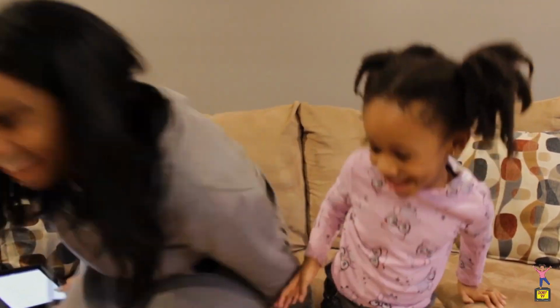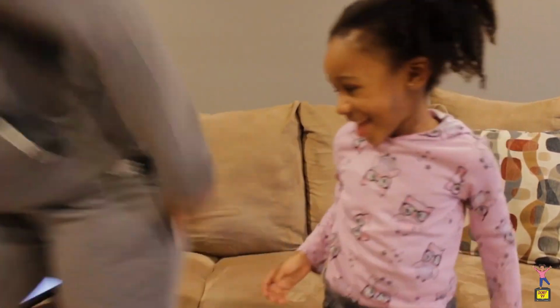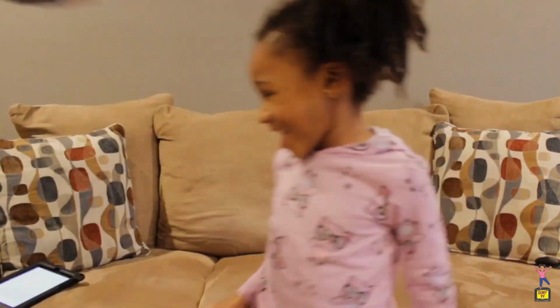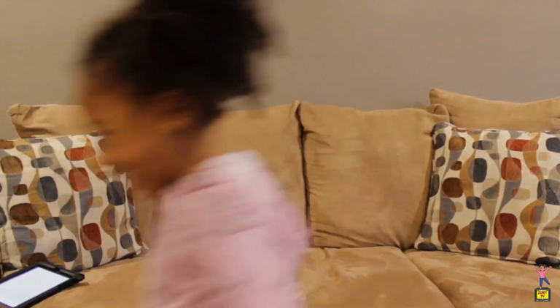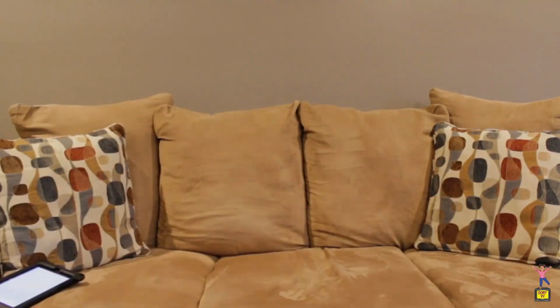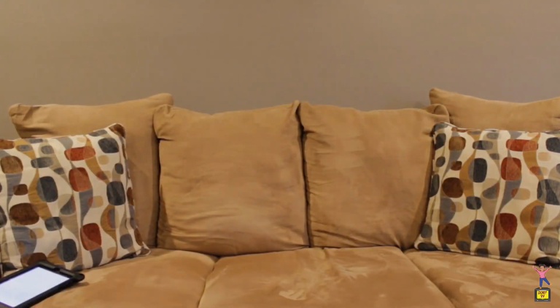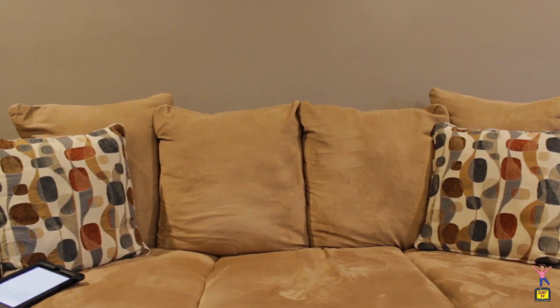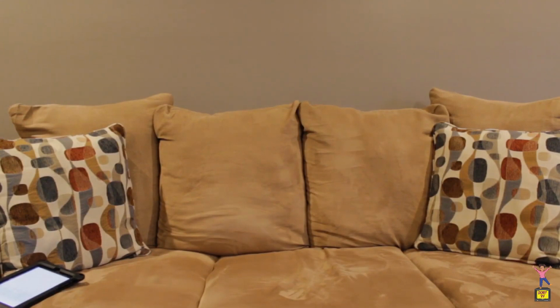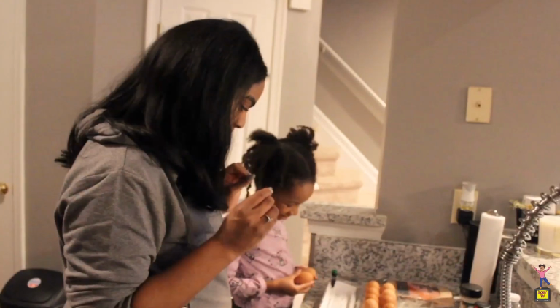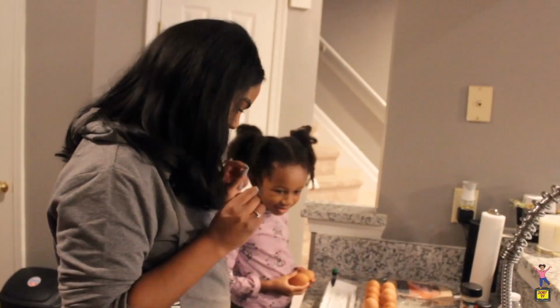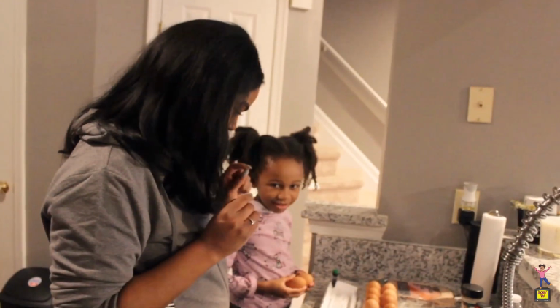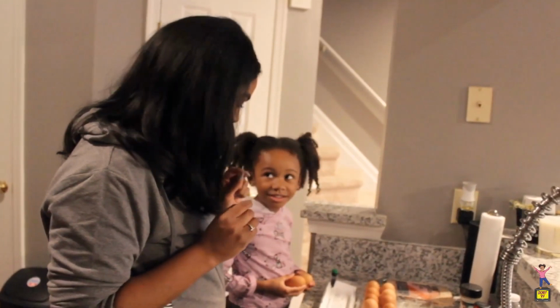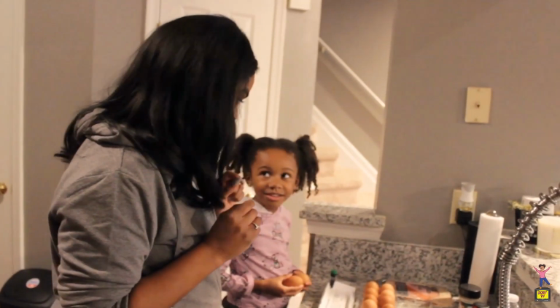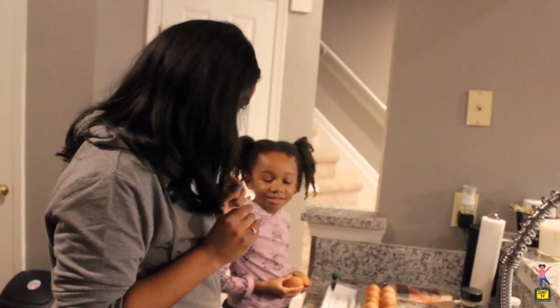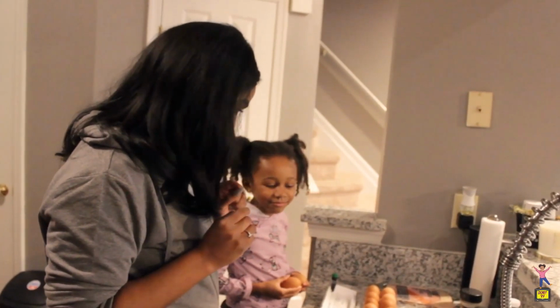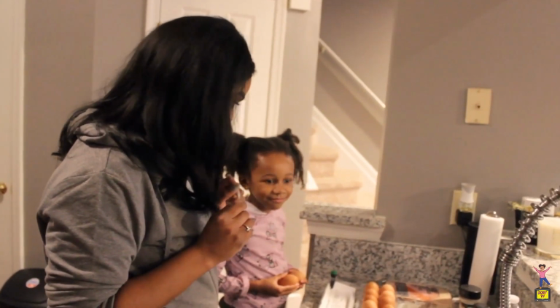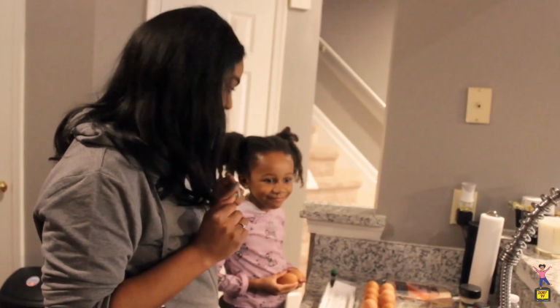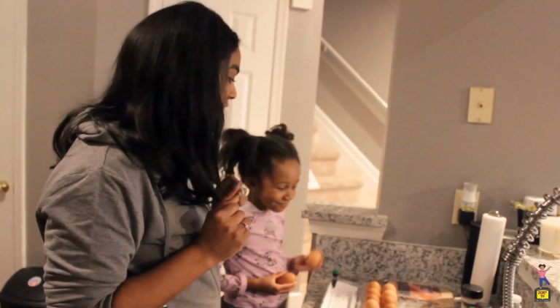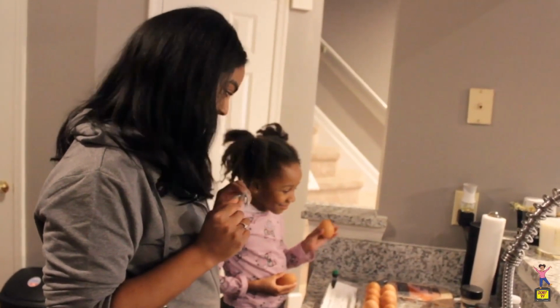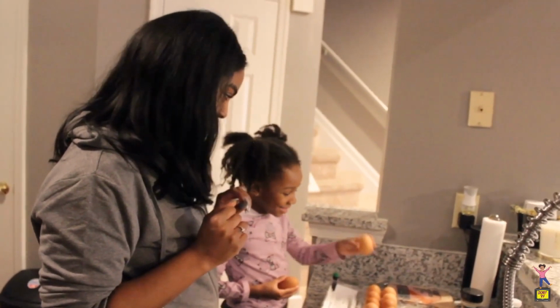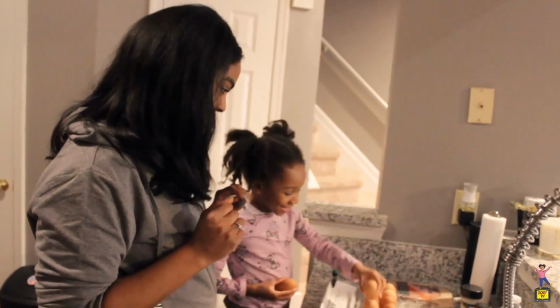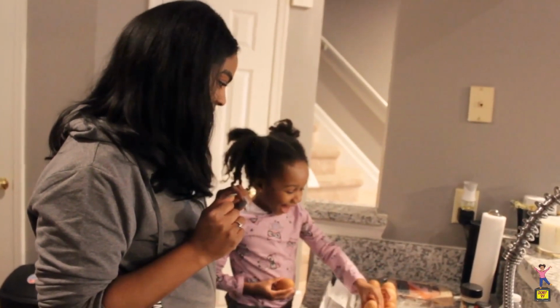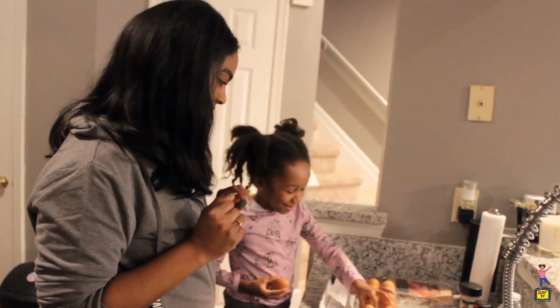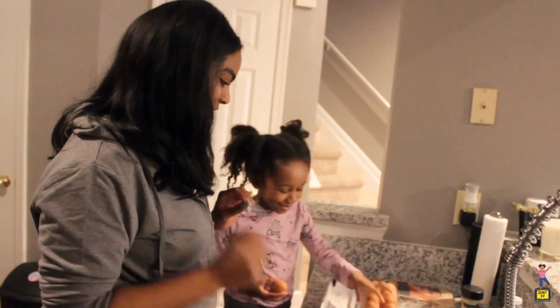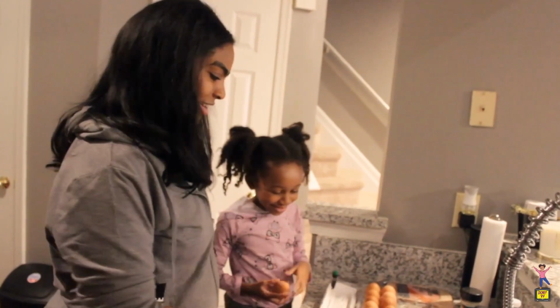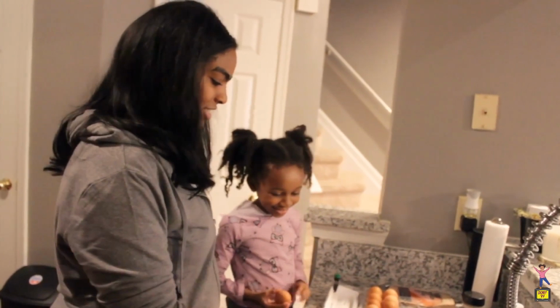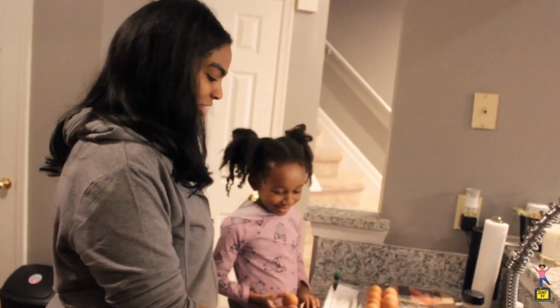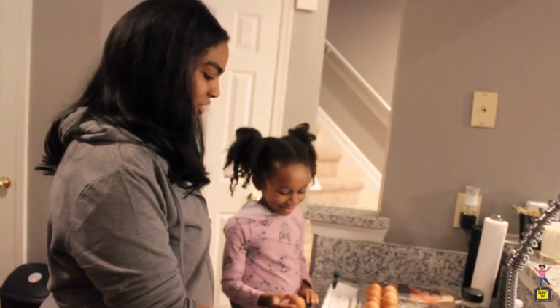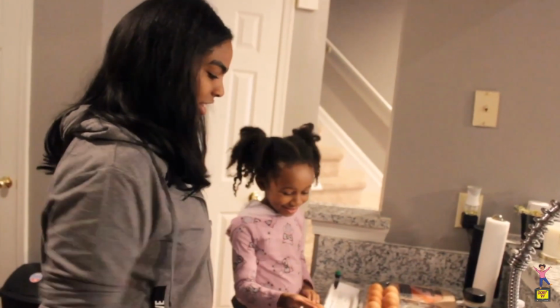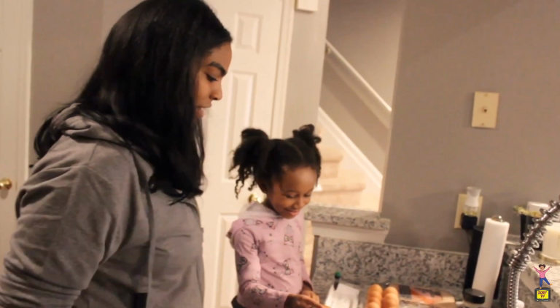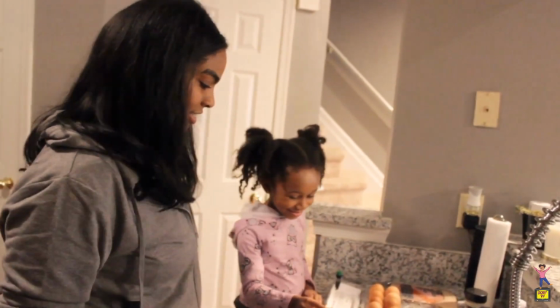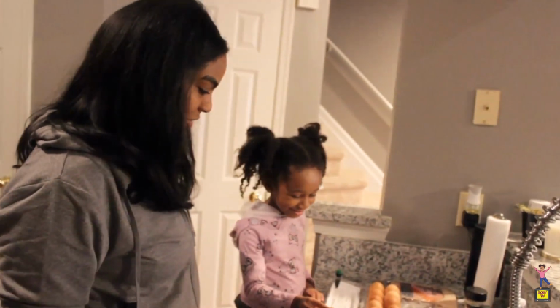Follow me. Step number one is to crack the egg. Are you a good egg cracker? Yes I am. Okay, let's see your egg cracking skills.